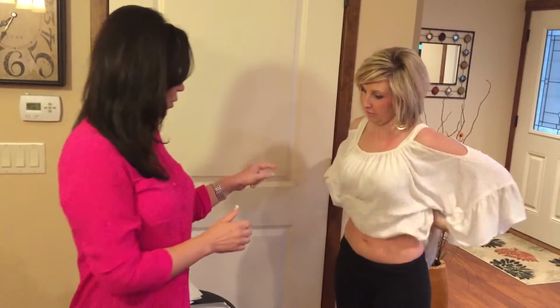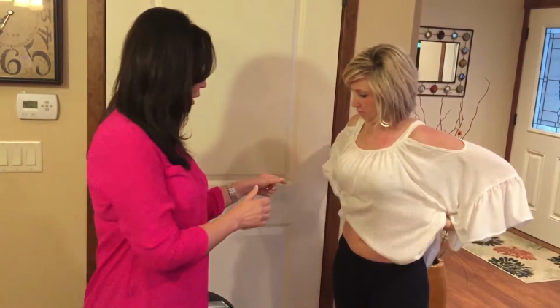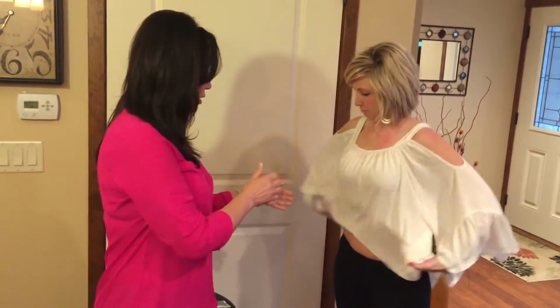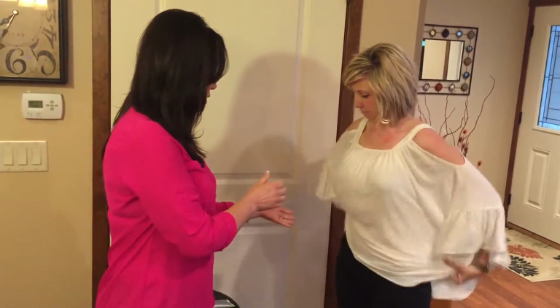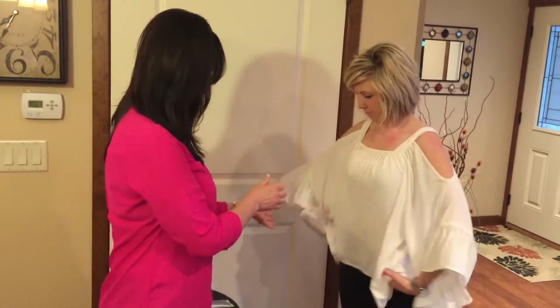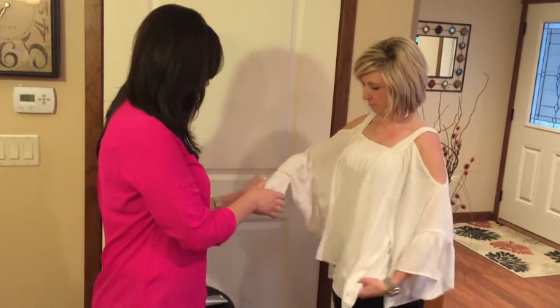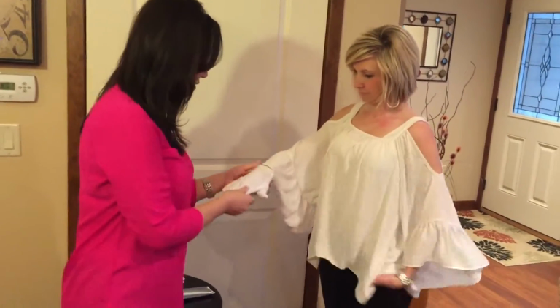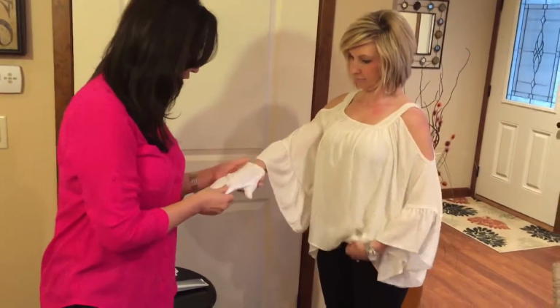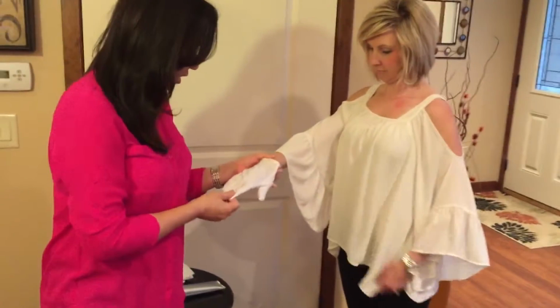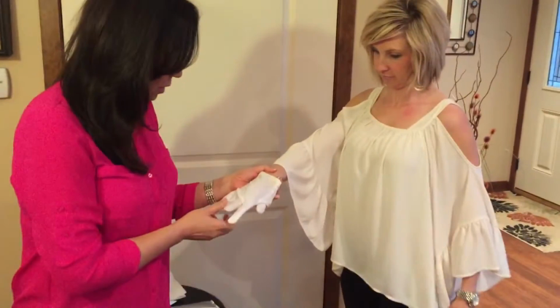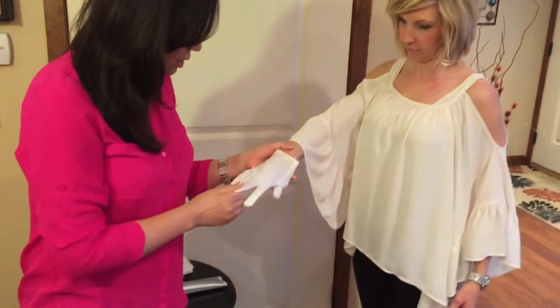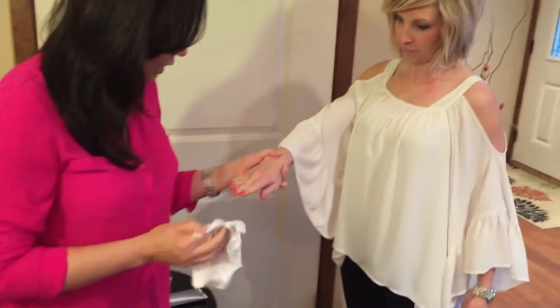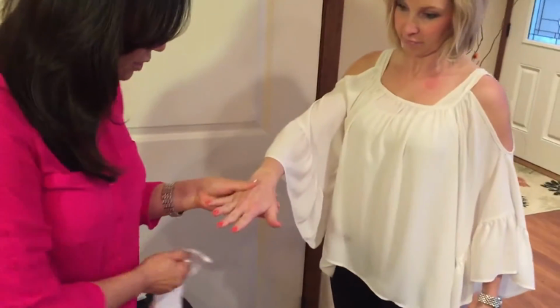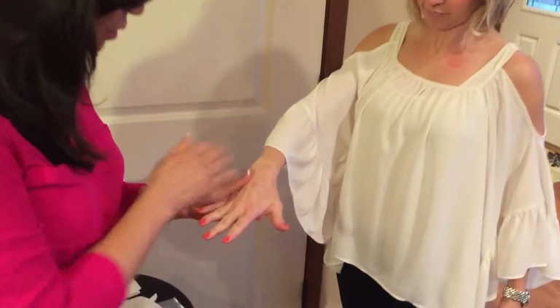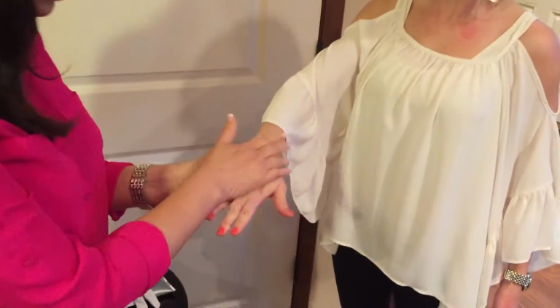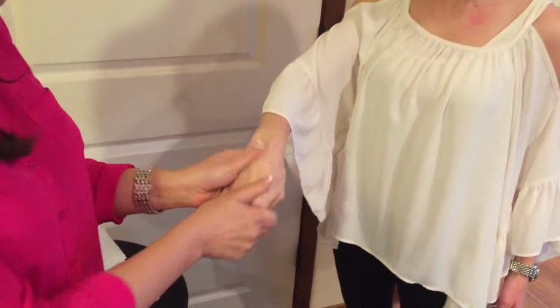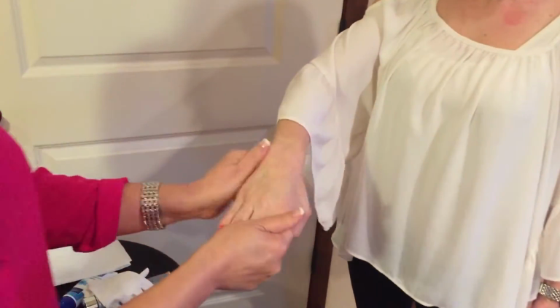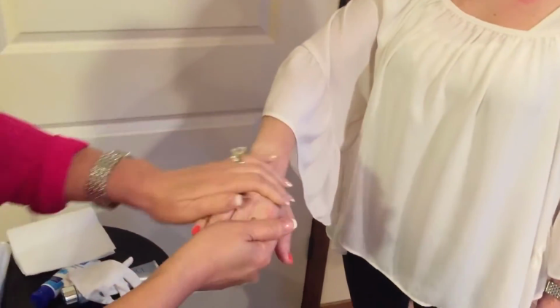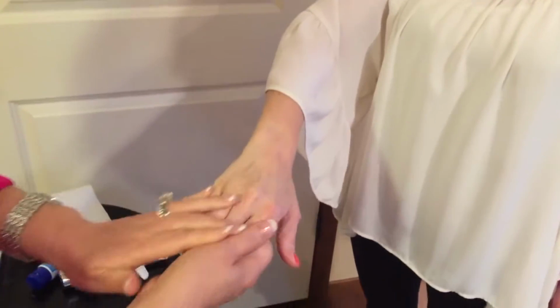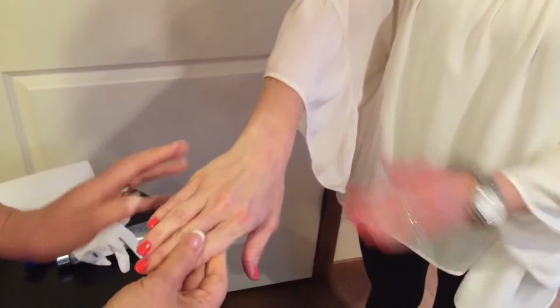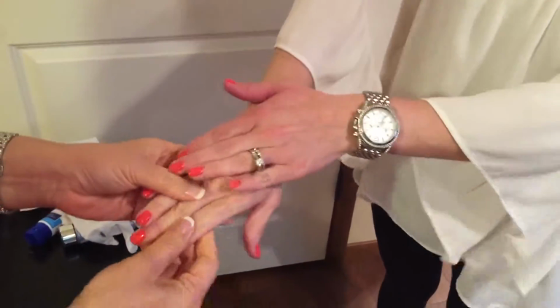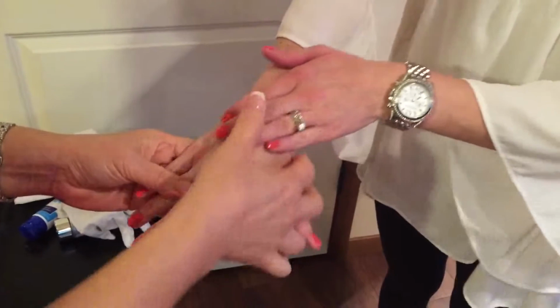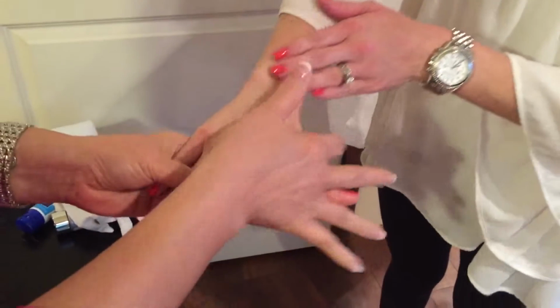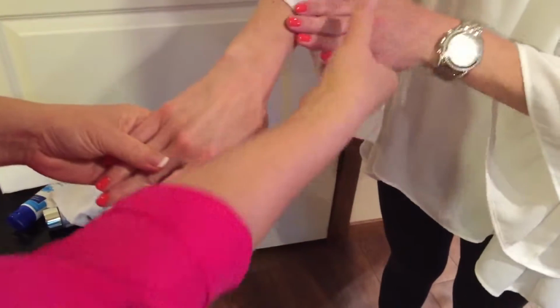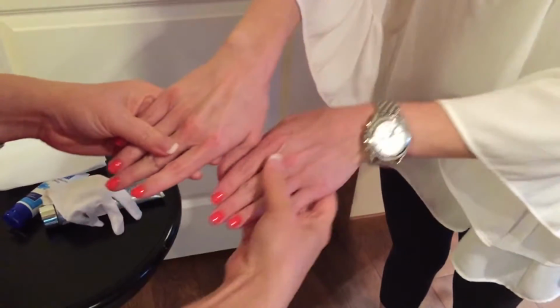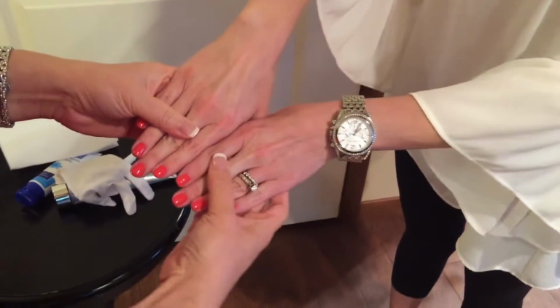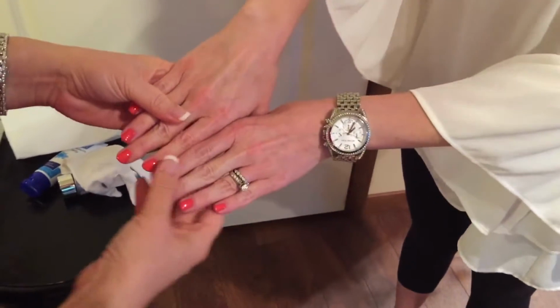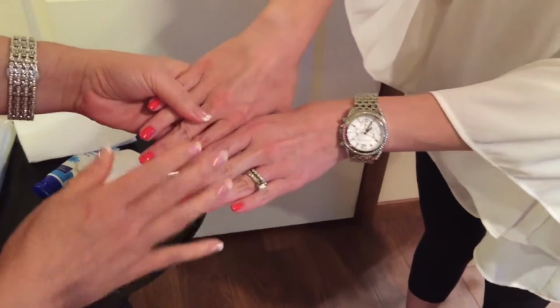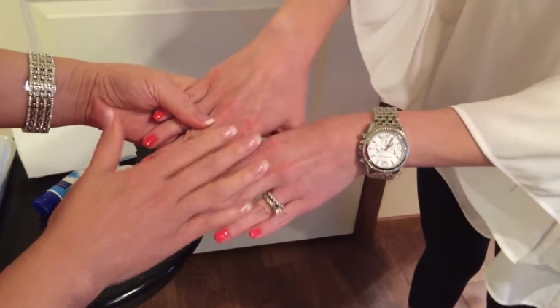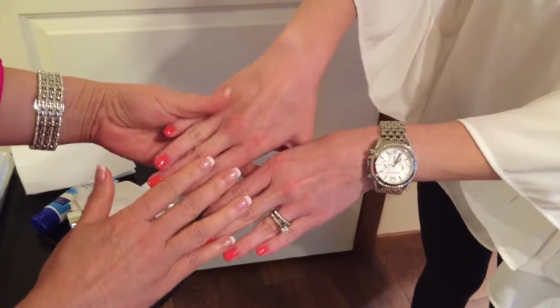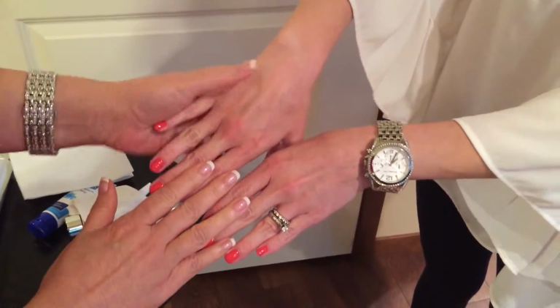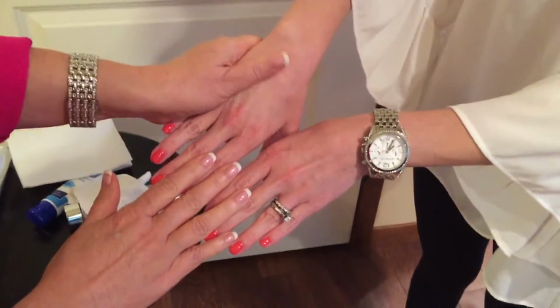And now we're going to also take the glove off. This will be harder to see, but it's actually absorbed. Feel that — it's beautiful. And look at the difference in color. You can see. Holy cats, it's a beautiful feeling.